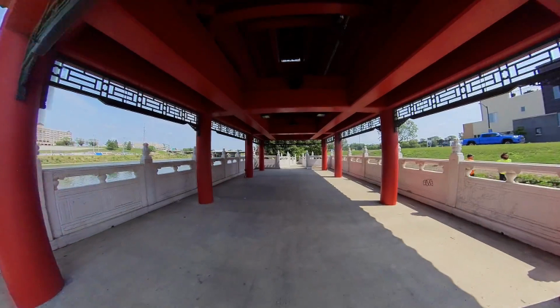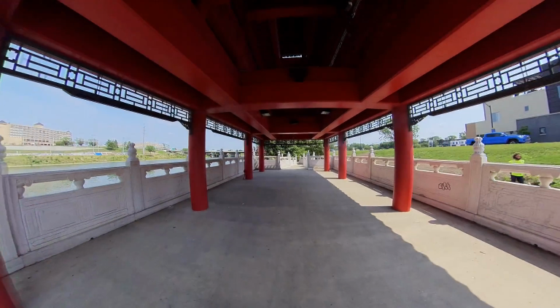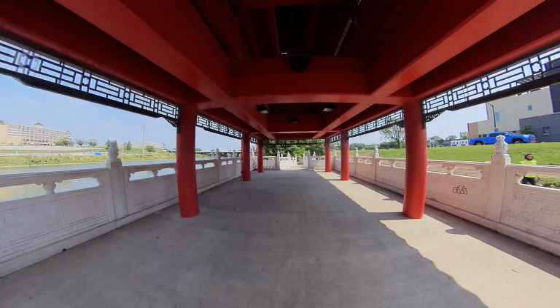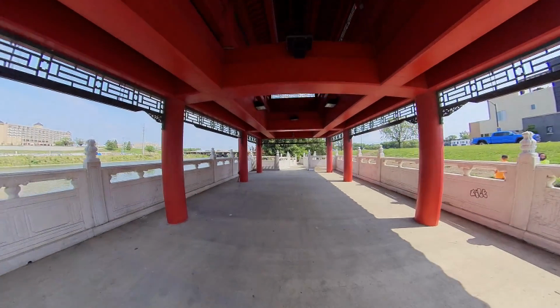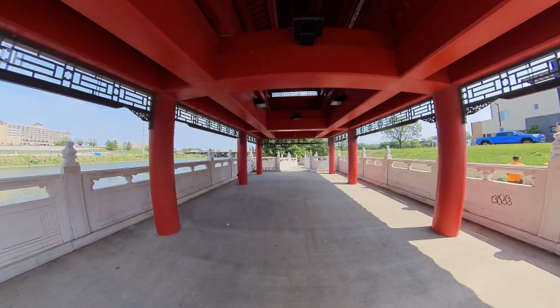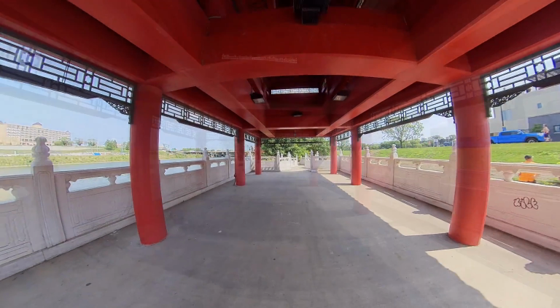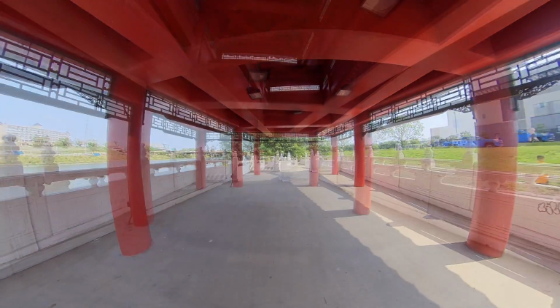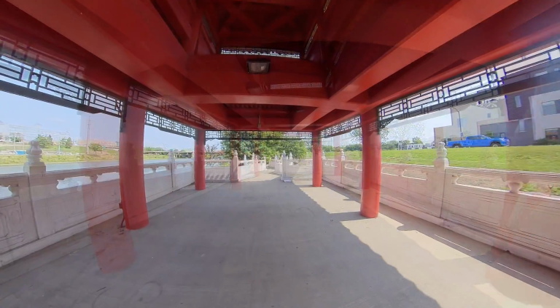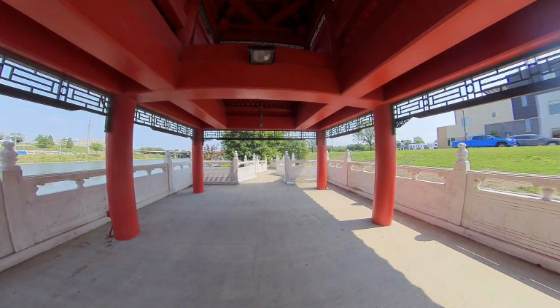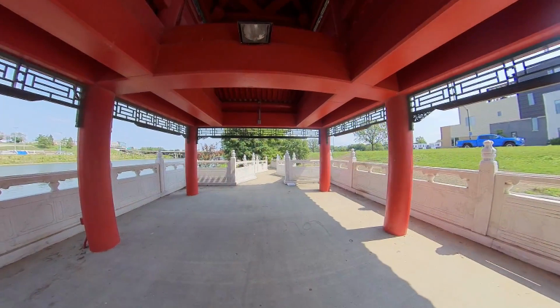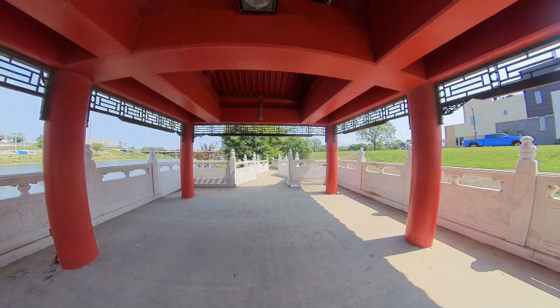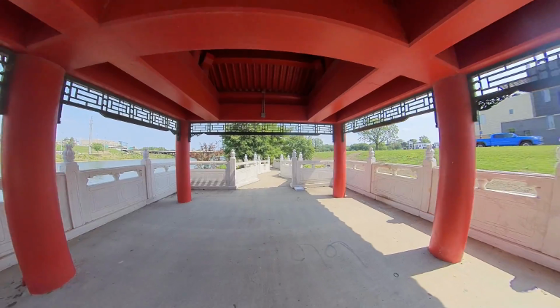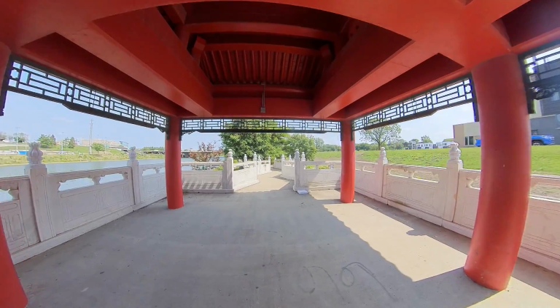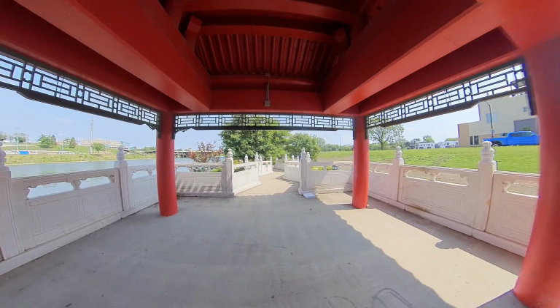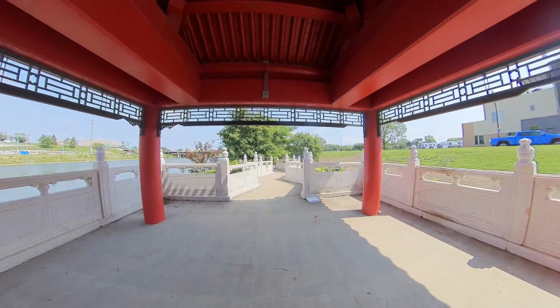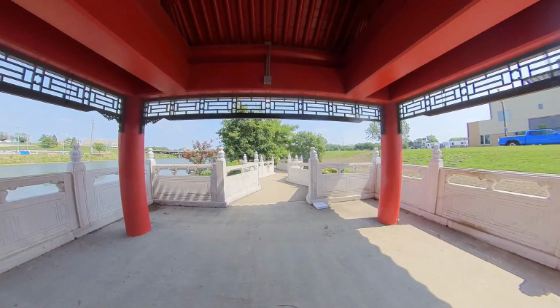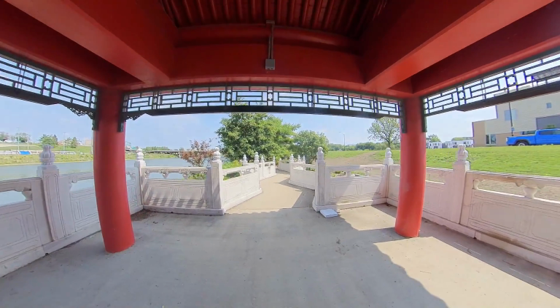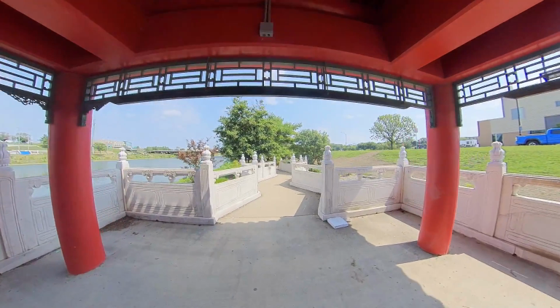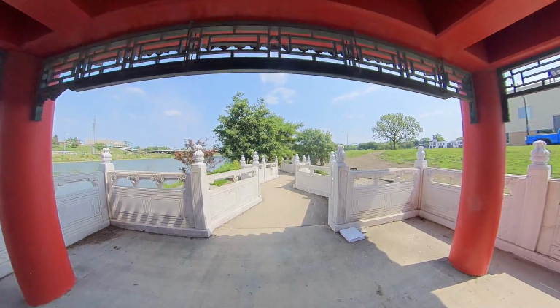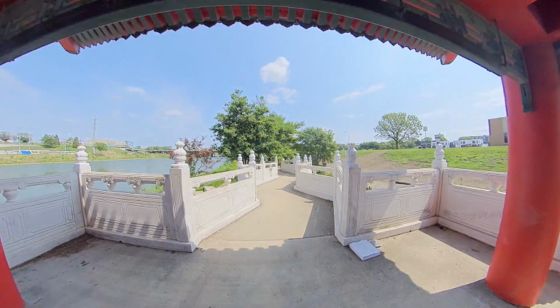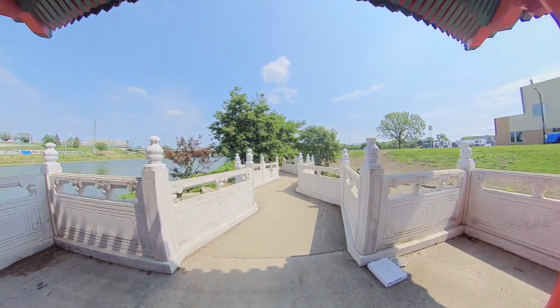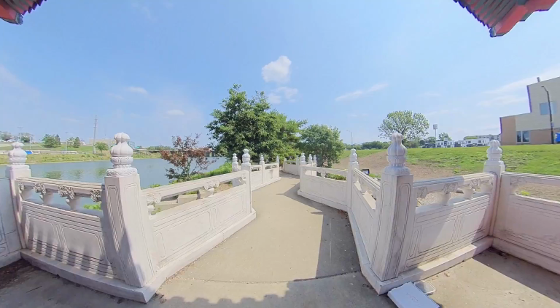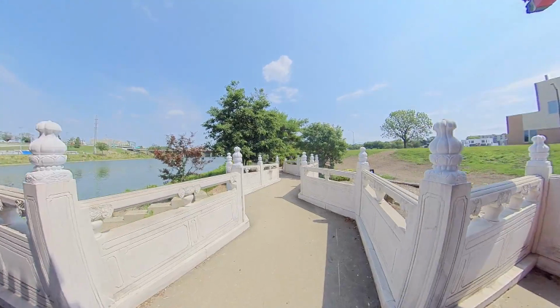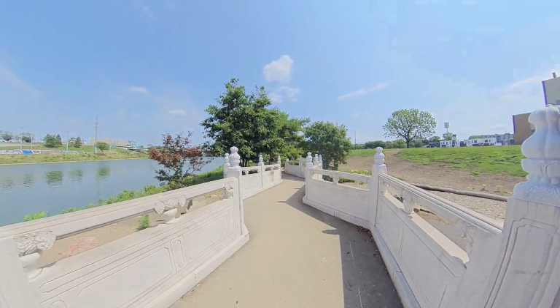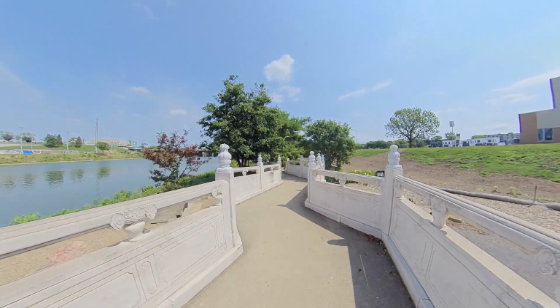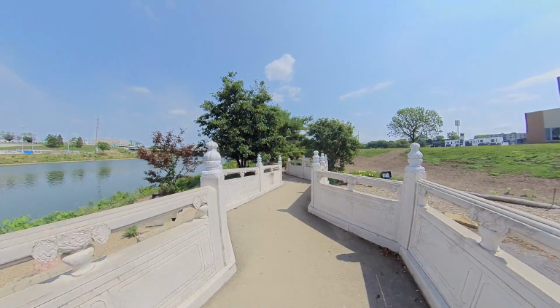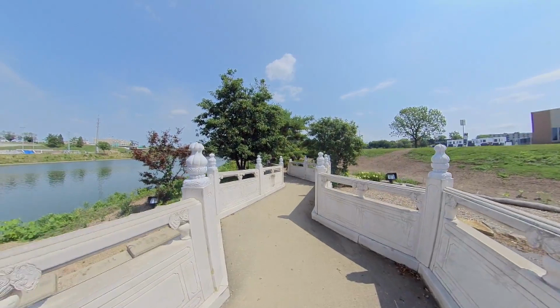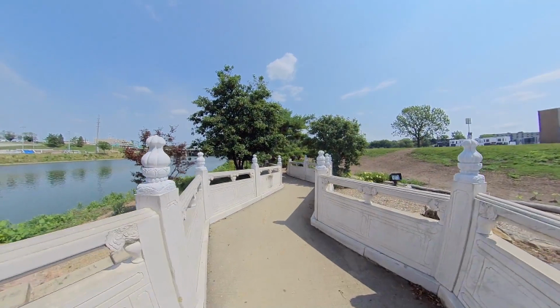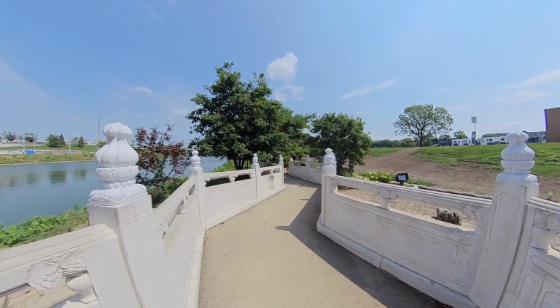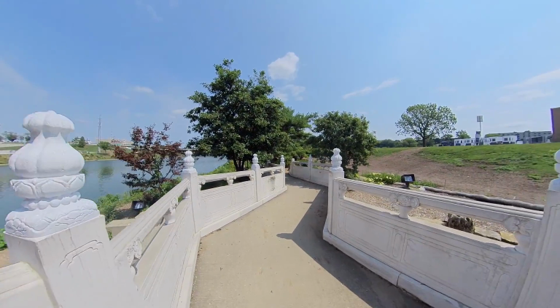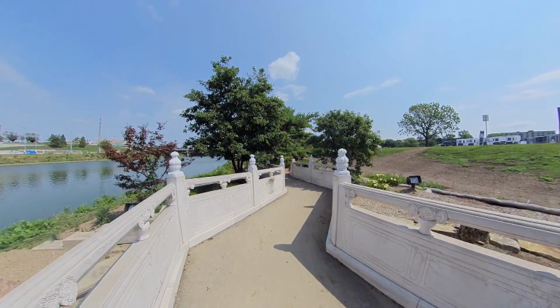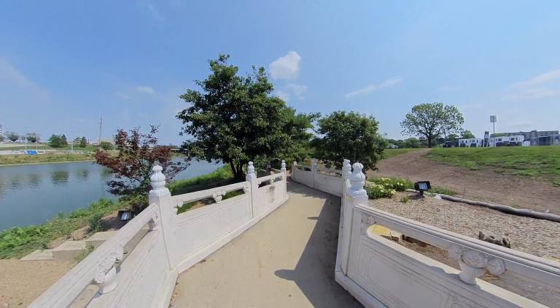Let's see about taking a 360 here. All right, shot my 360 picture so now we're going to continue. I'll show you the other side of it here from a little higher up.